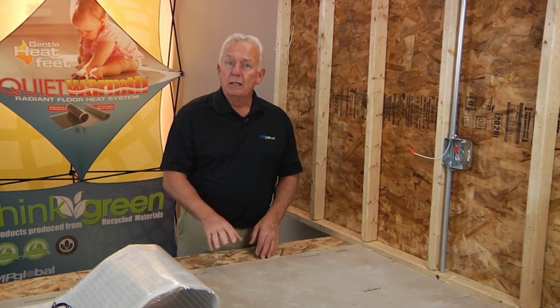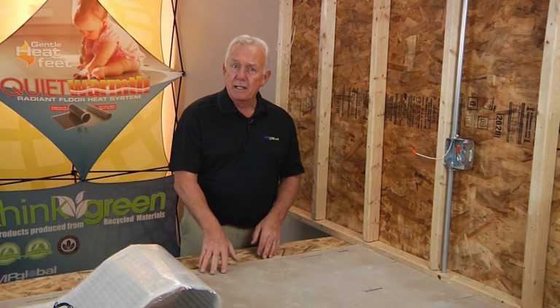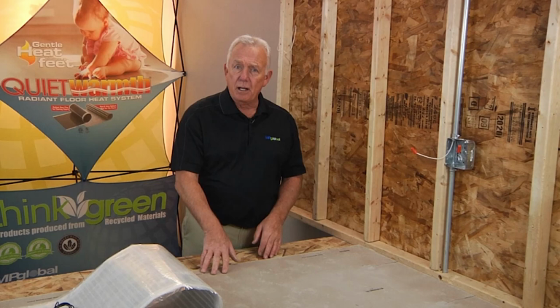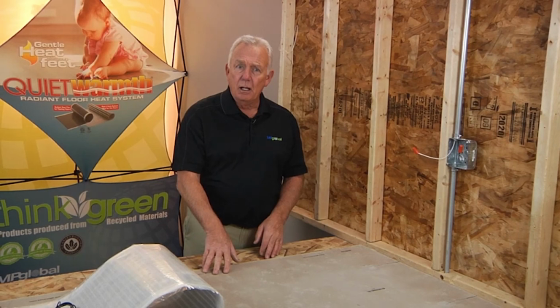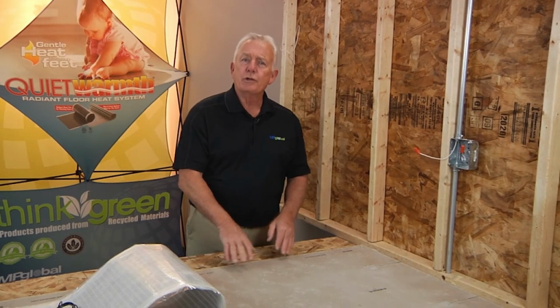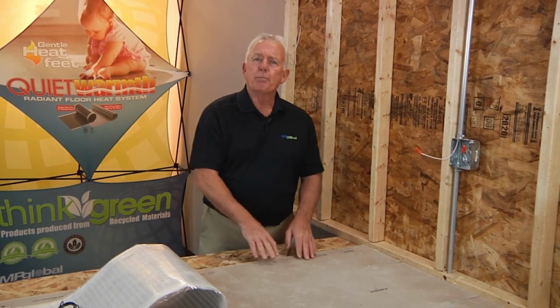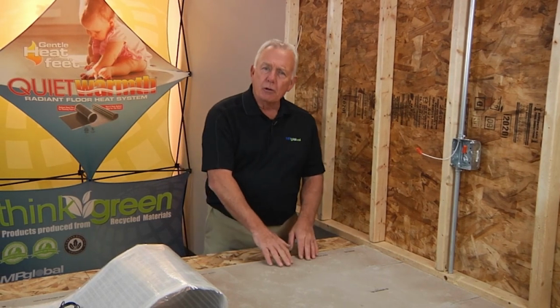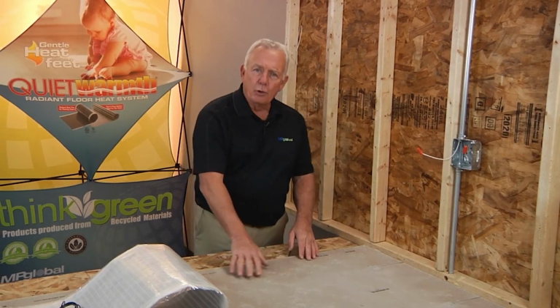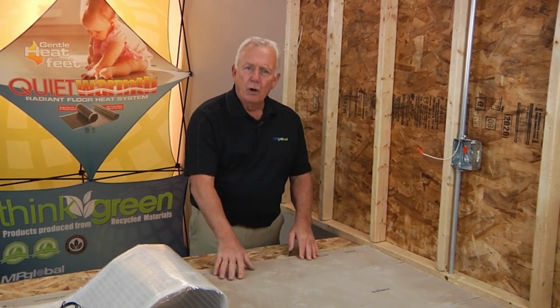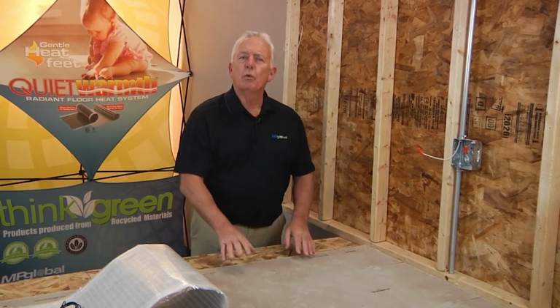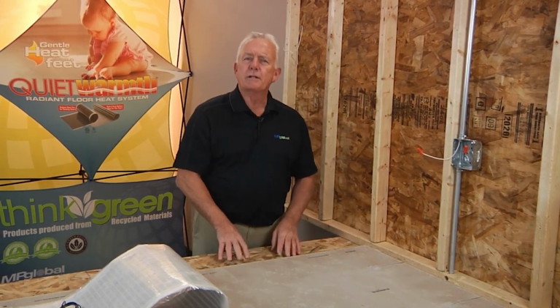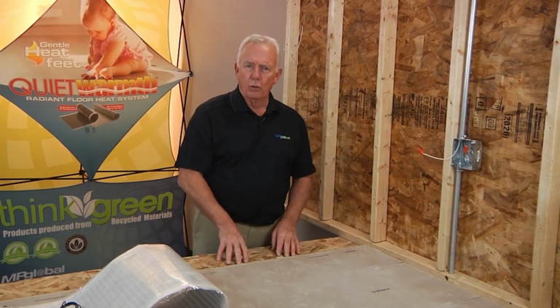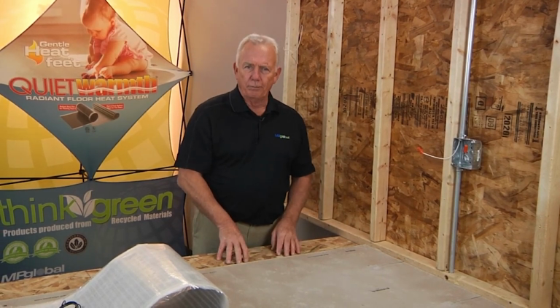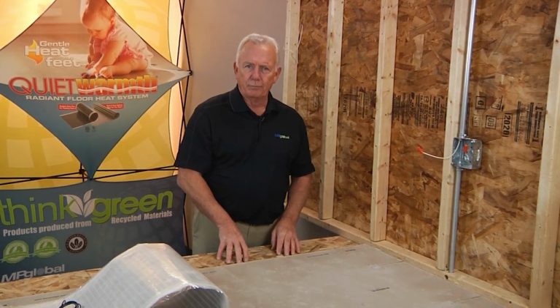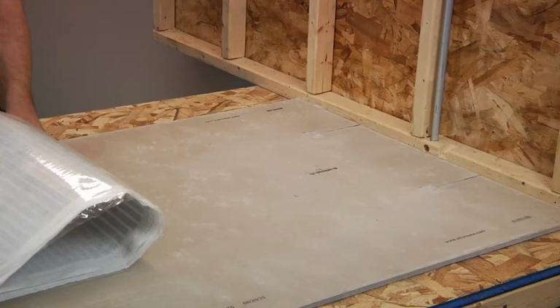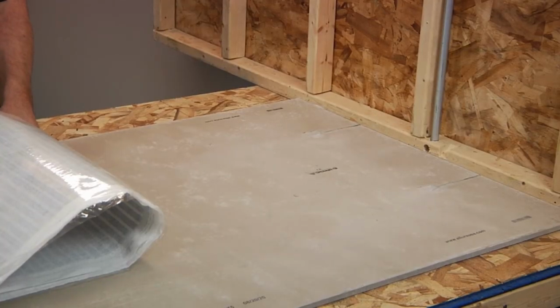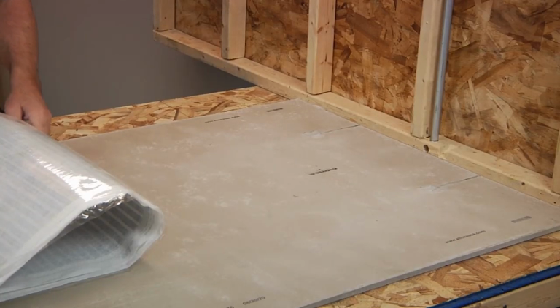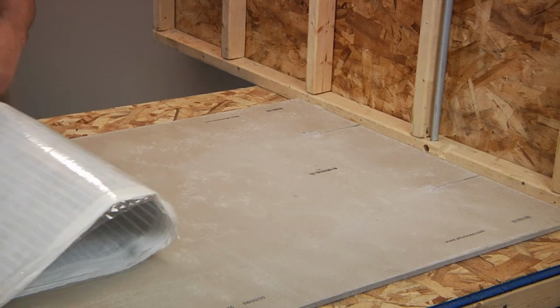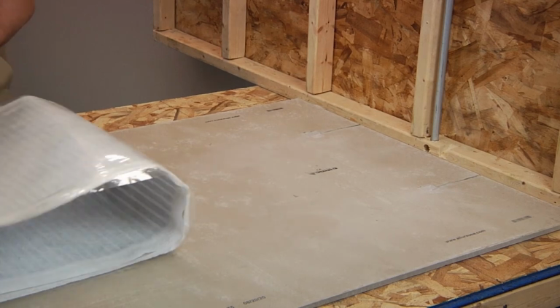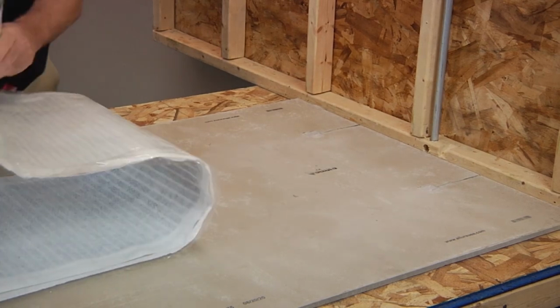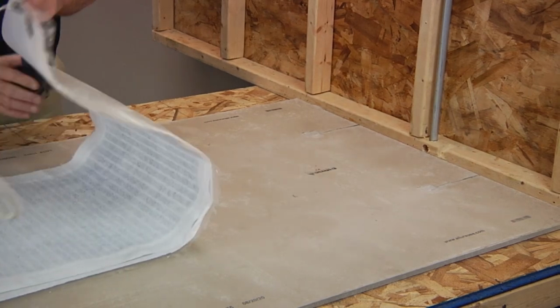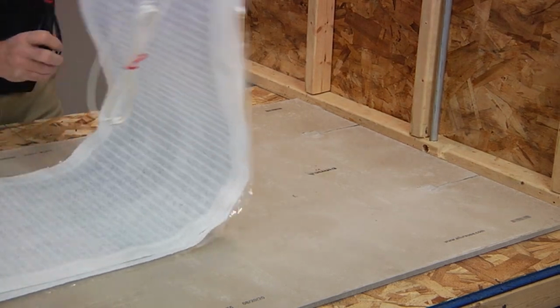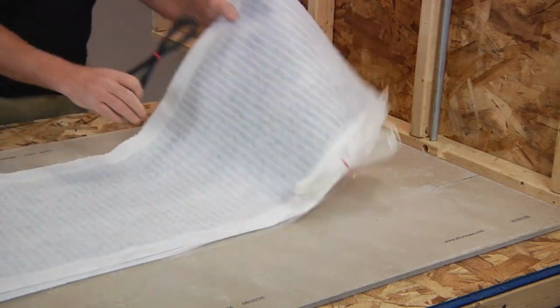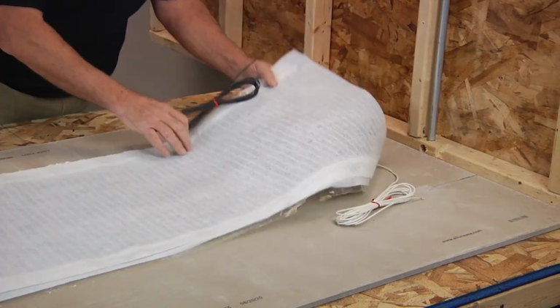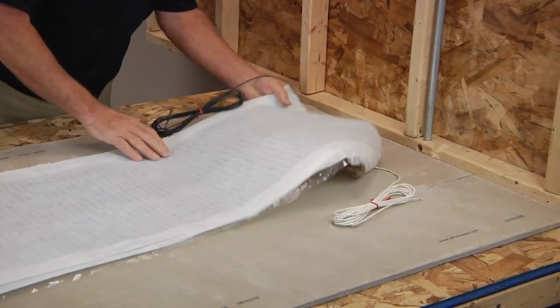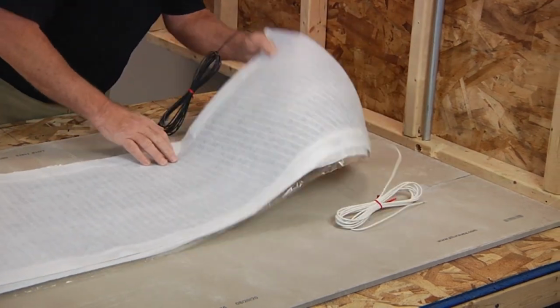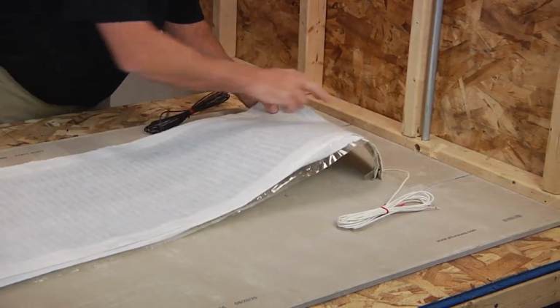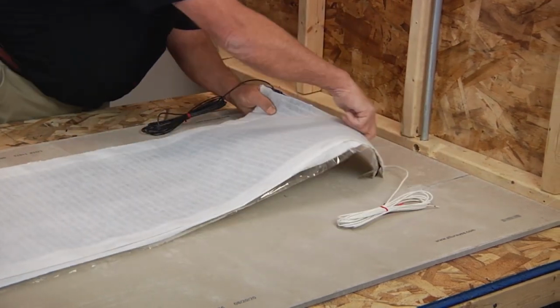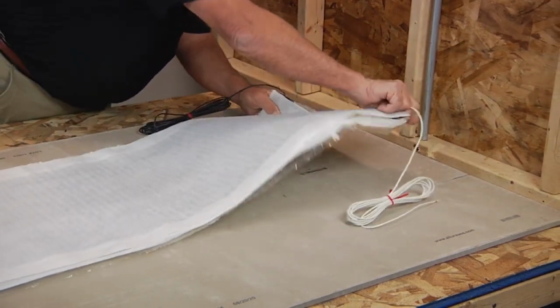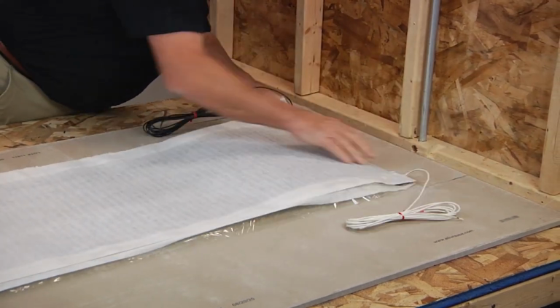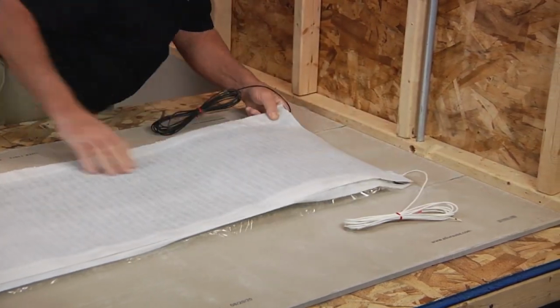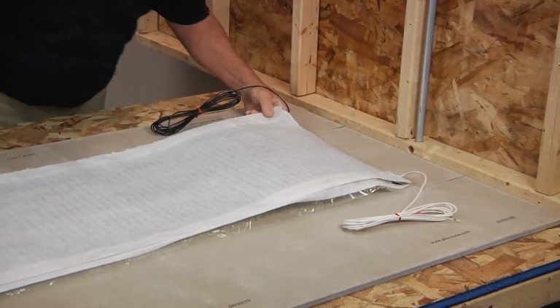In this case today, we're using a backer board over the wood subfloor. Unroll the Quiet Warmth mats in the desired position and check for proper clearances and fit.